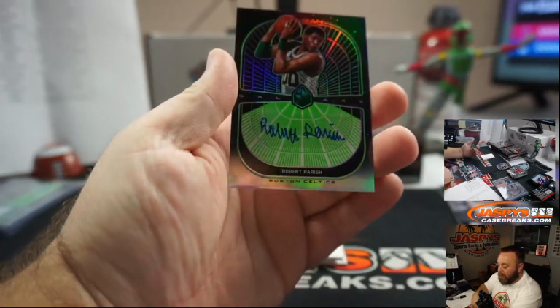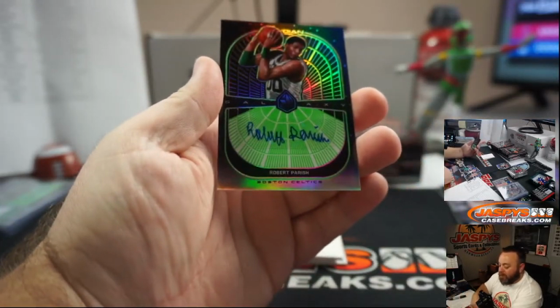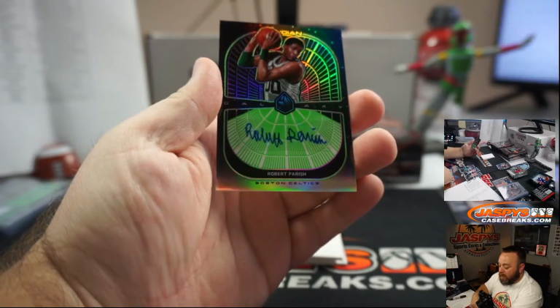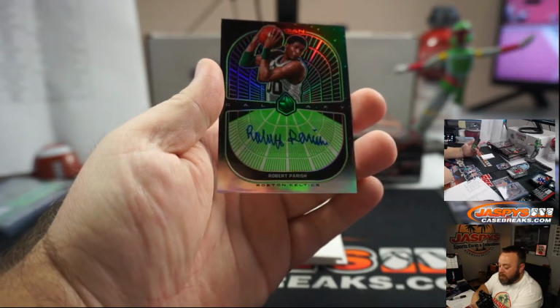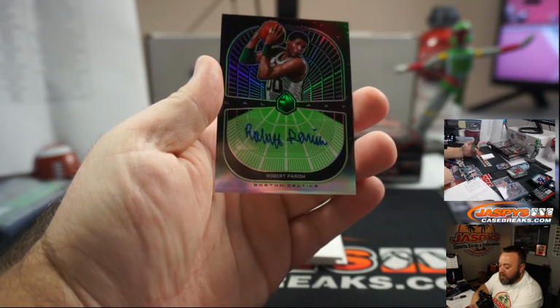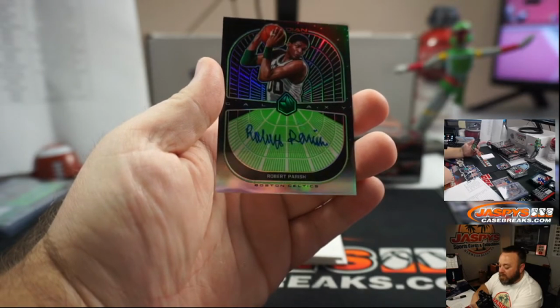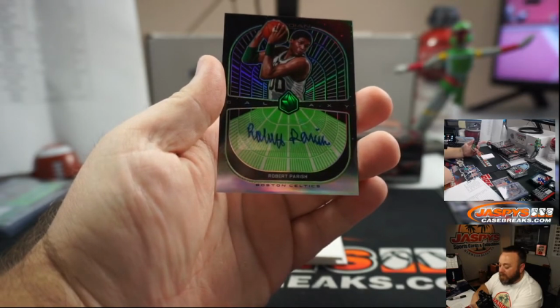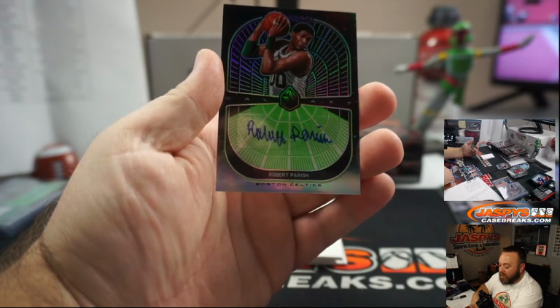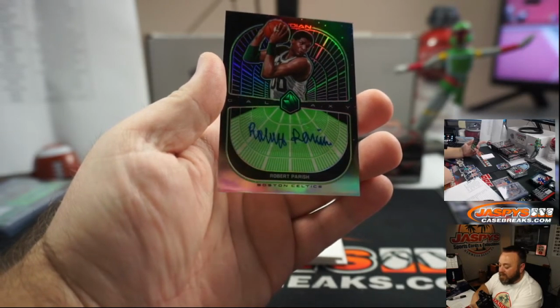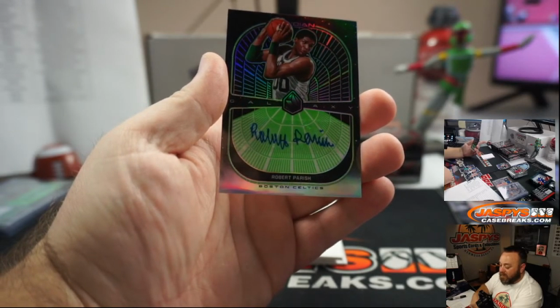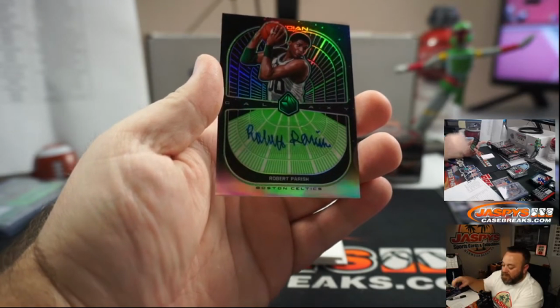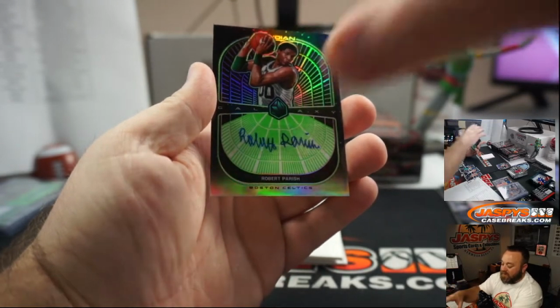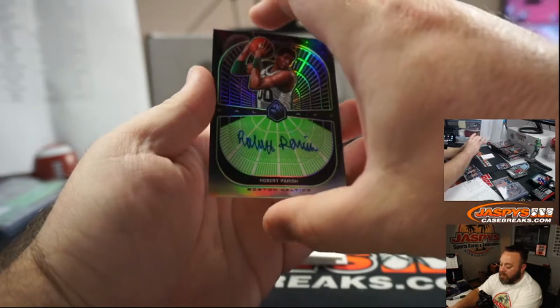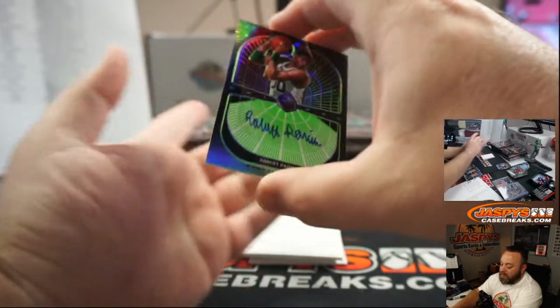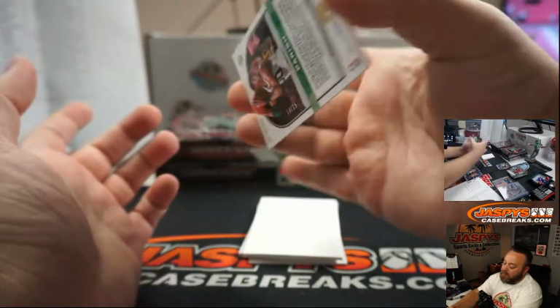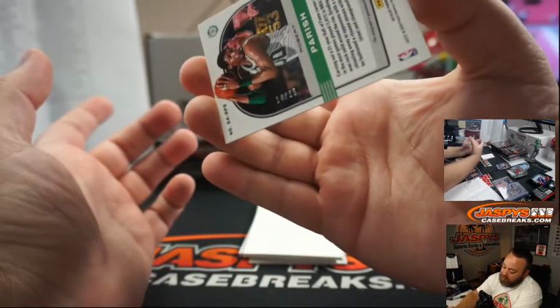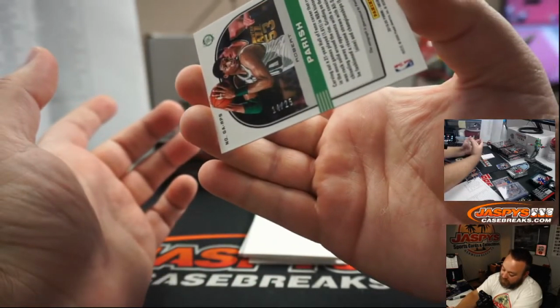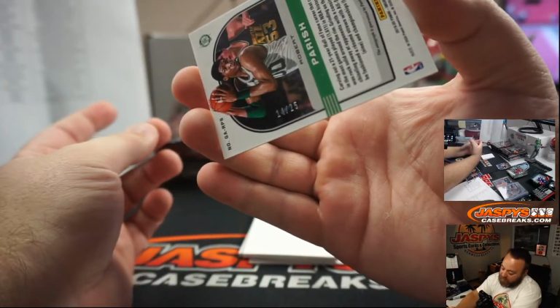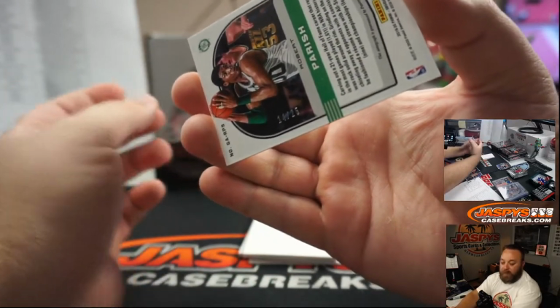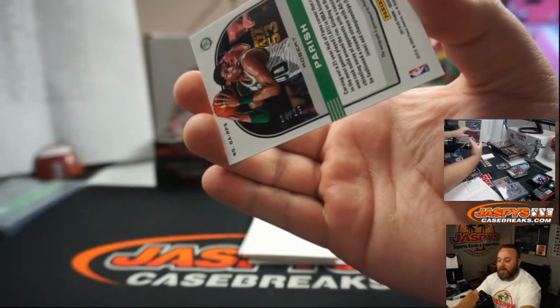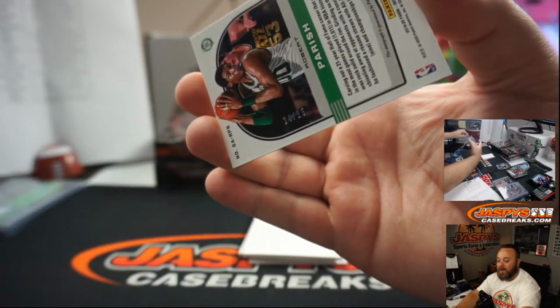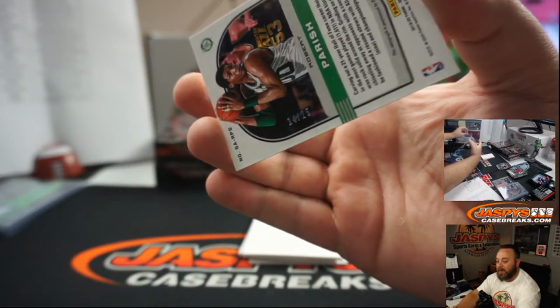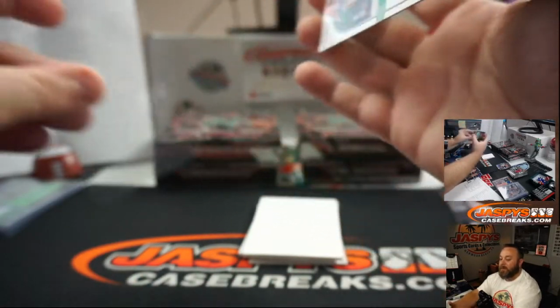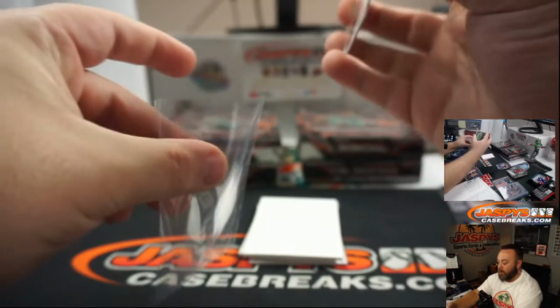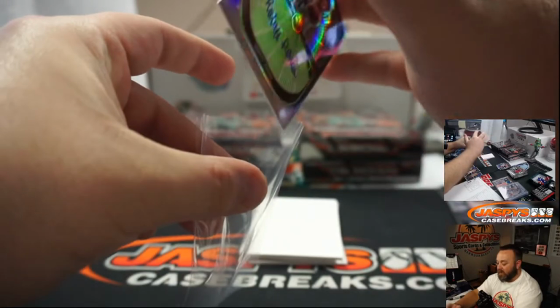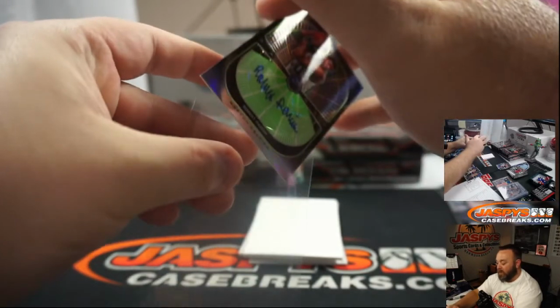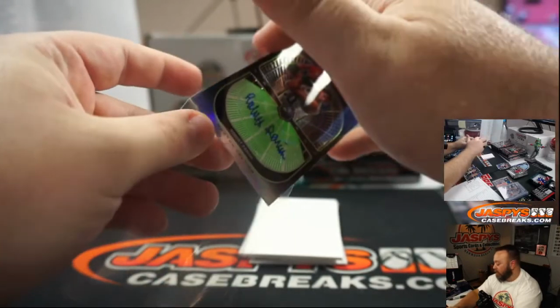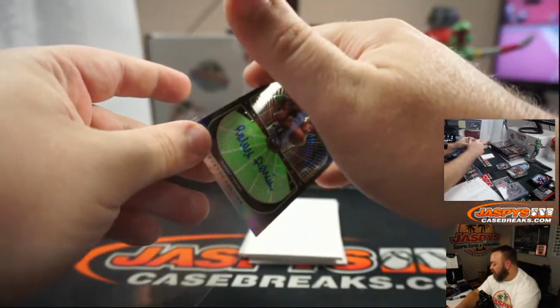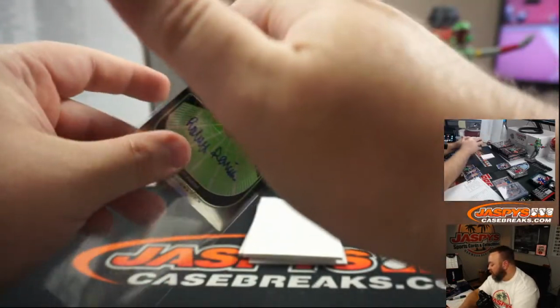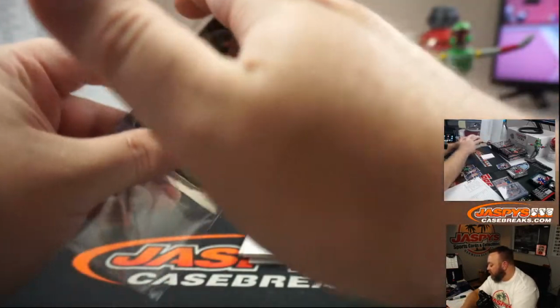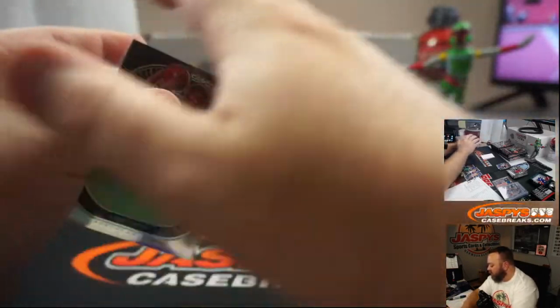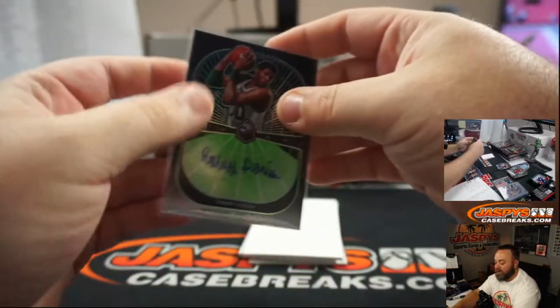Hall of Fame Auto — Robert Parish for the Boston Celtics. Galaxy Auto, green team-match color, 14 out of 25. Celtics are random number block — spot number four is Marcel Victoria.